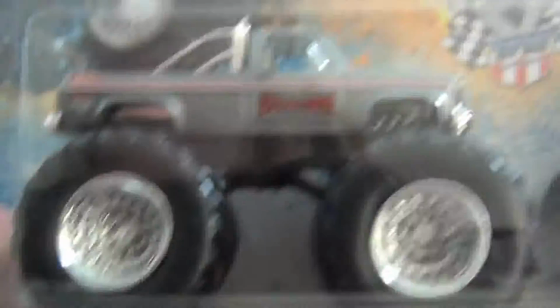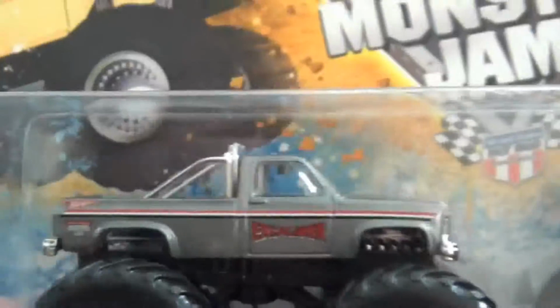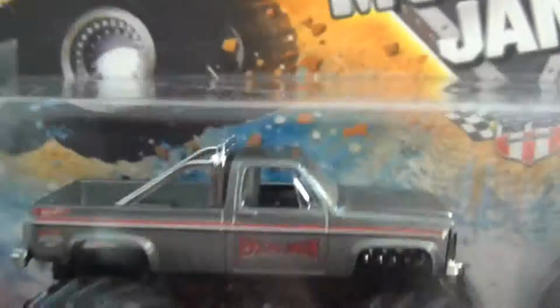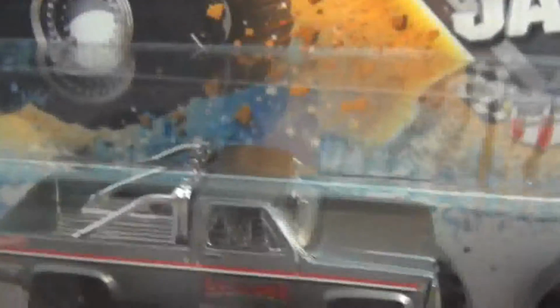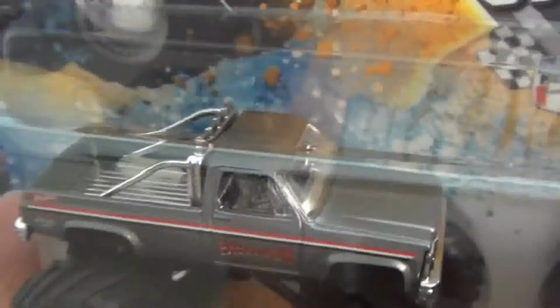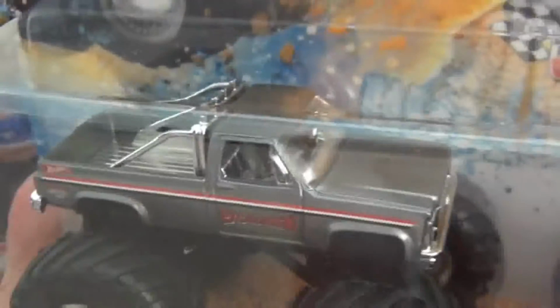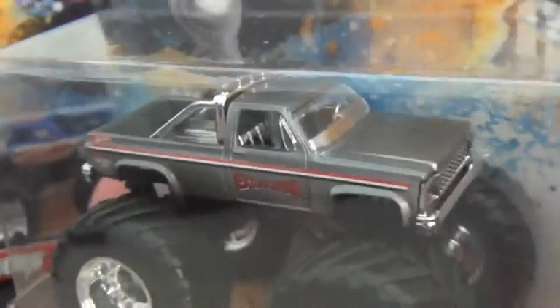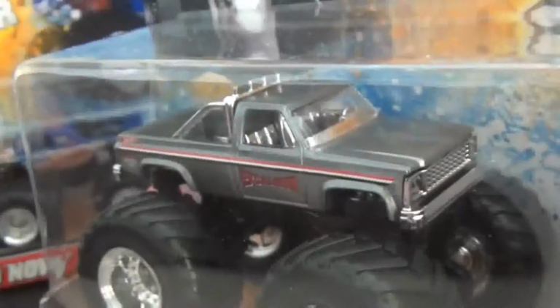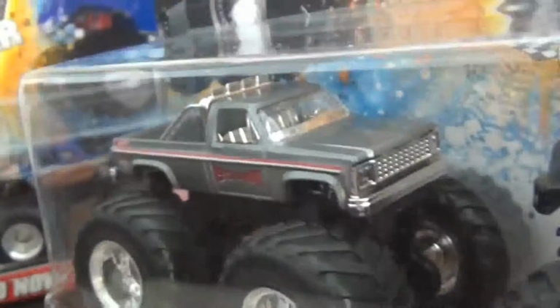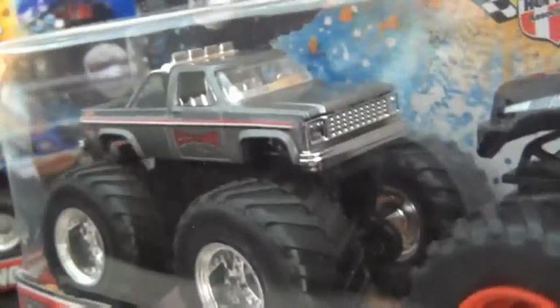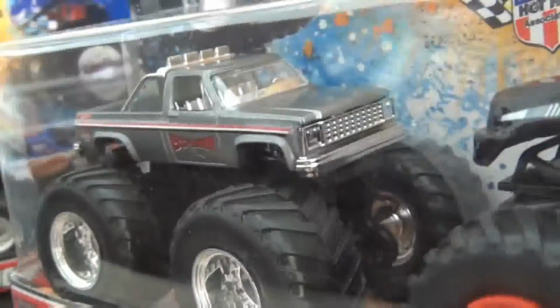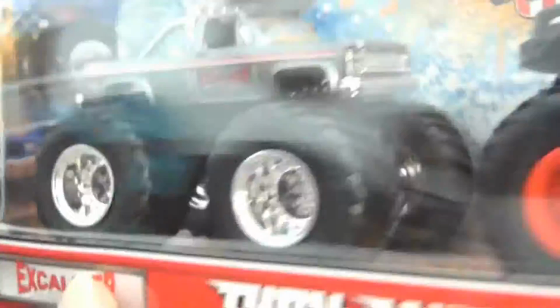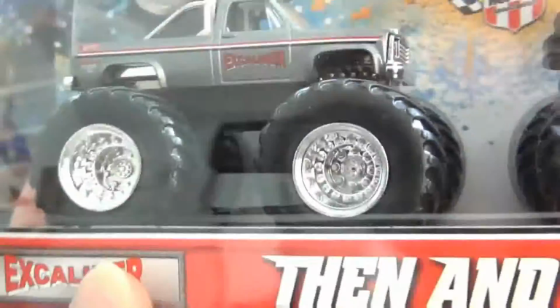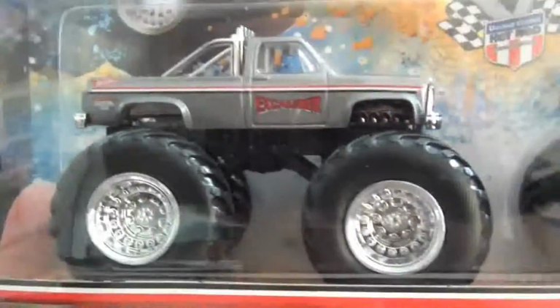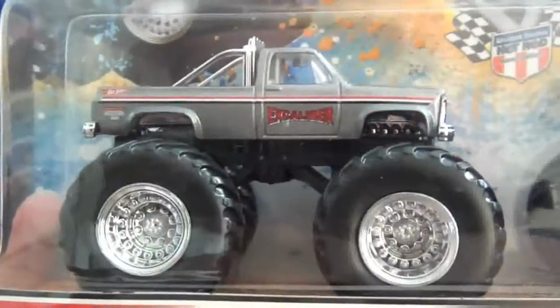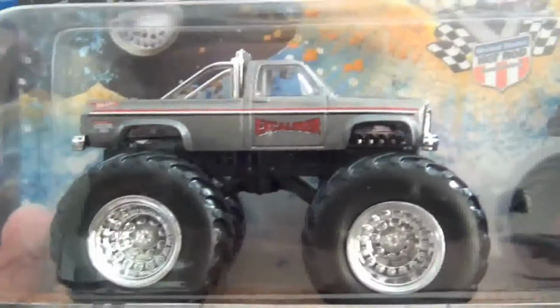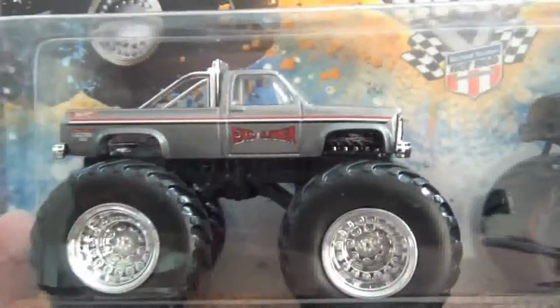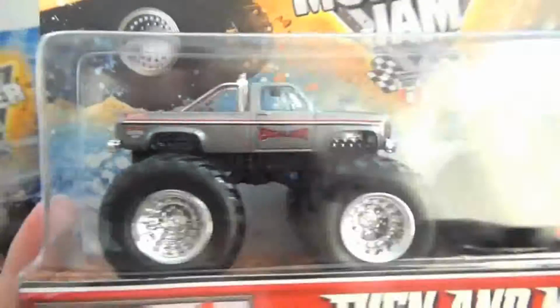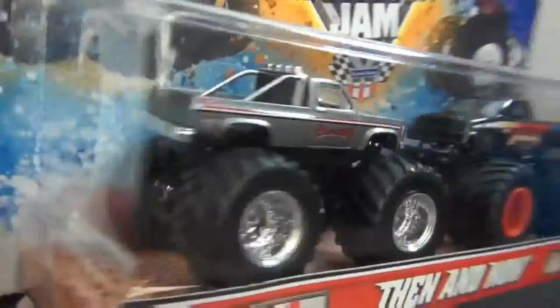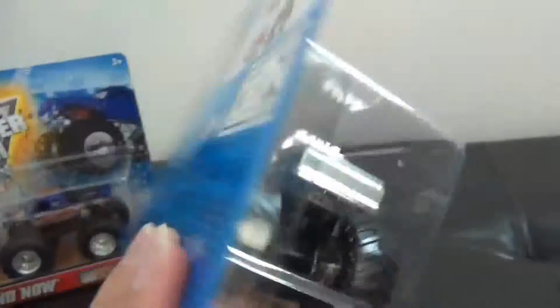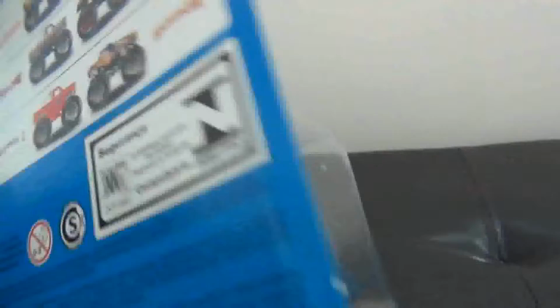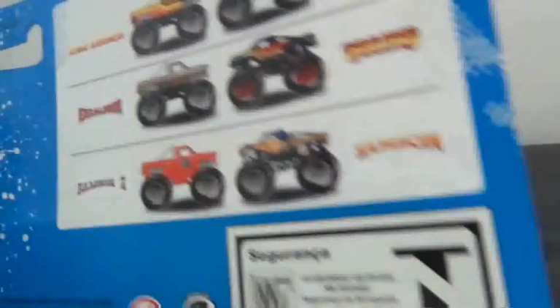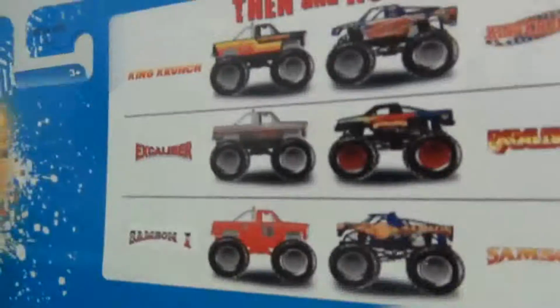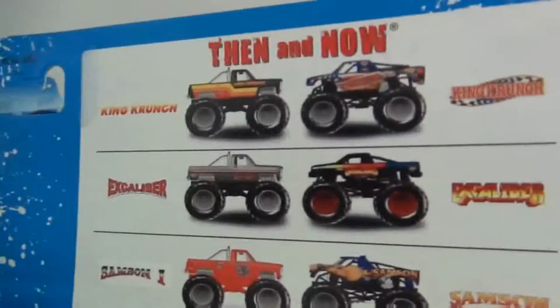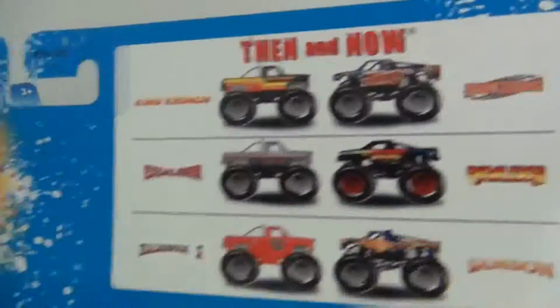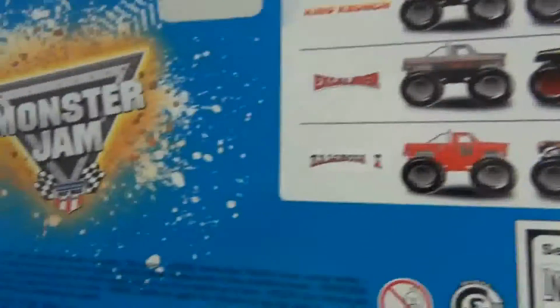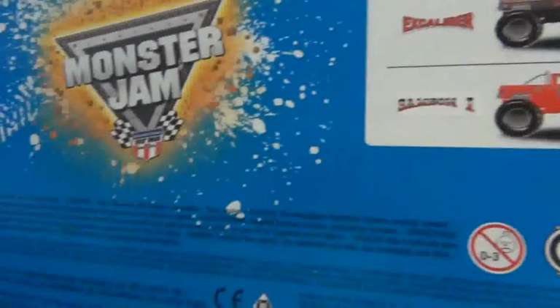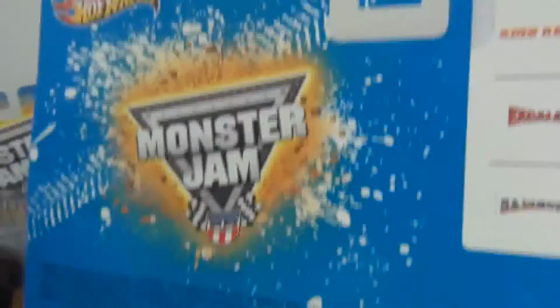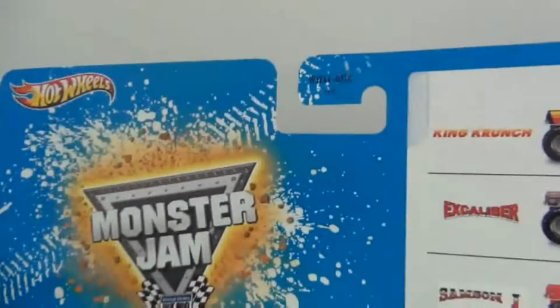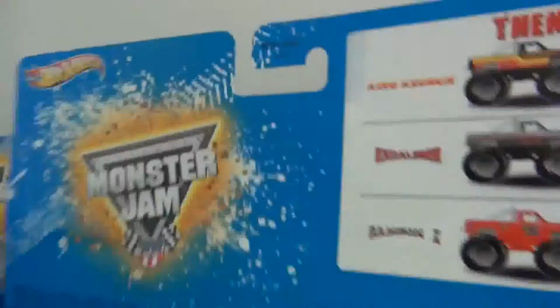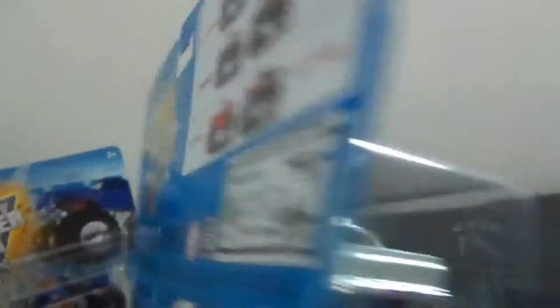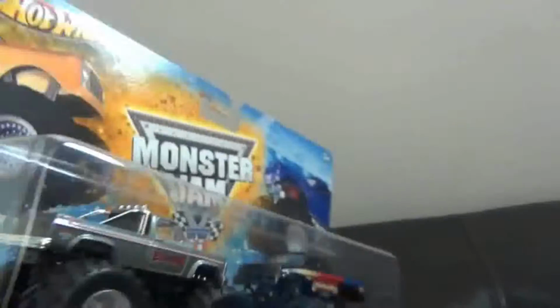Original logo, Chevy truck. Again the back's the same.